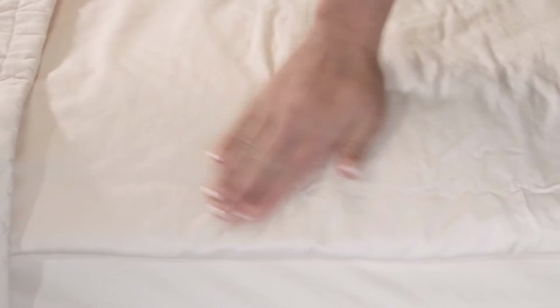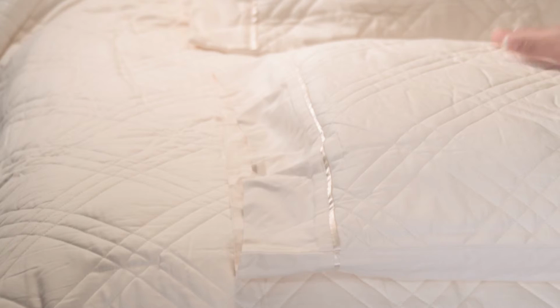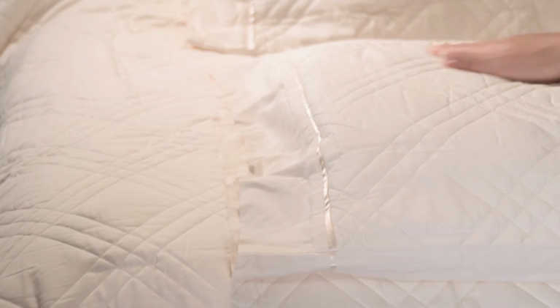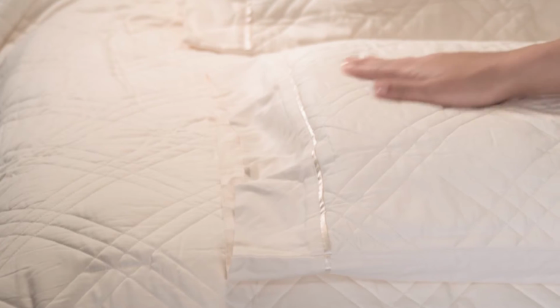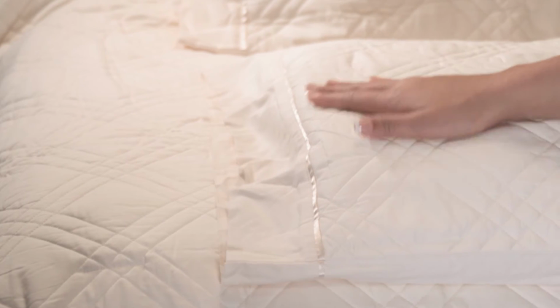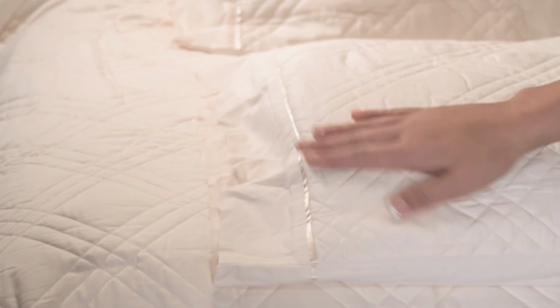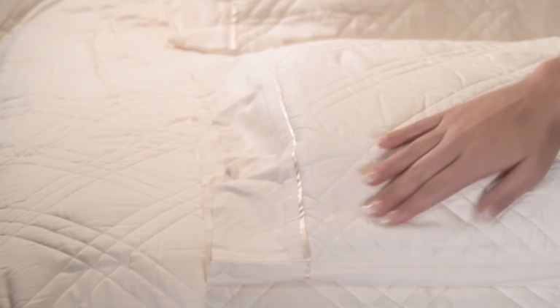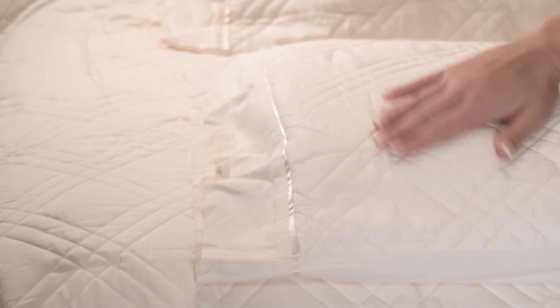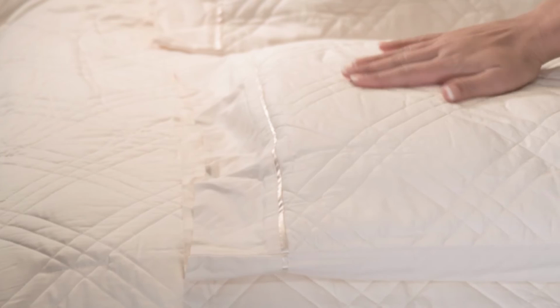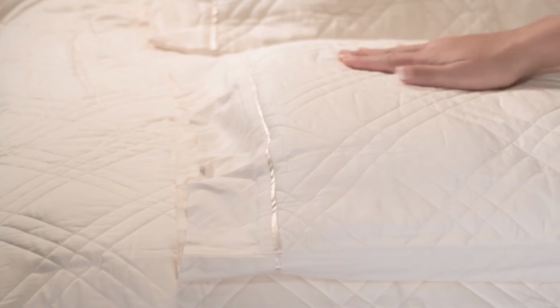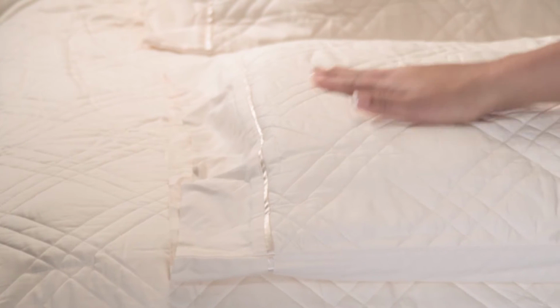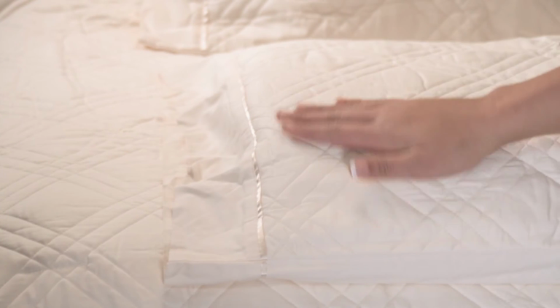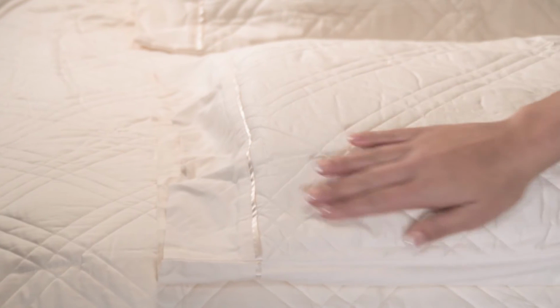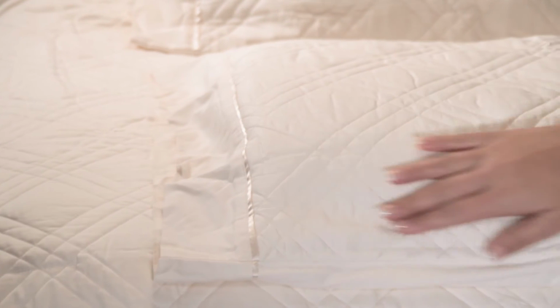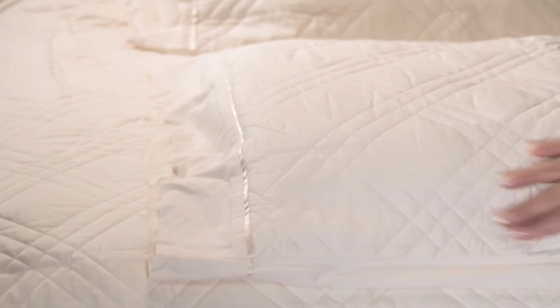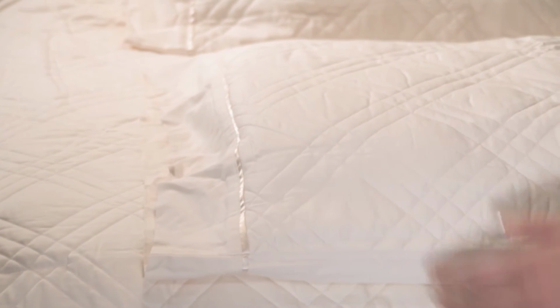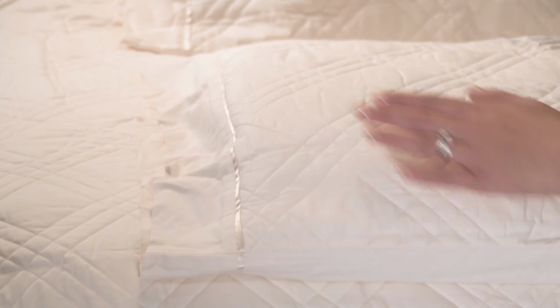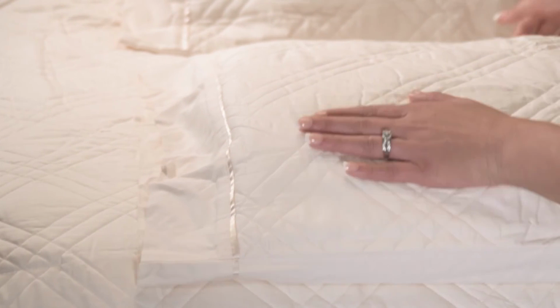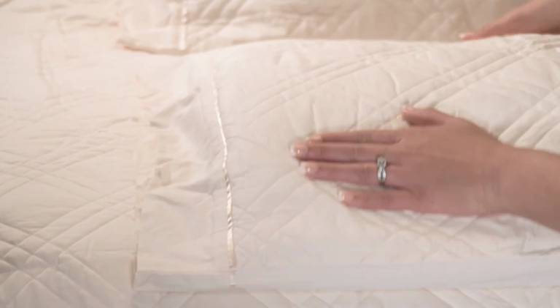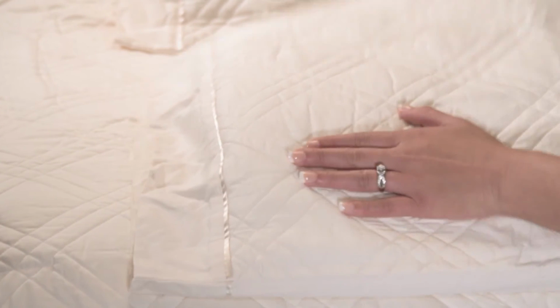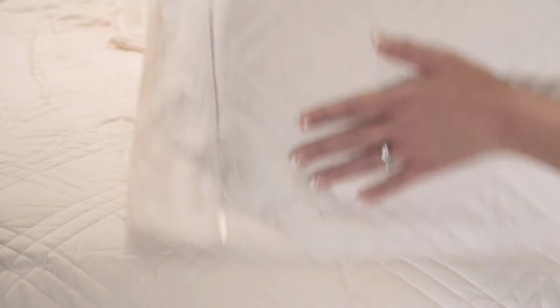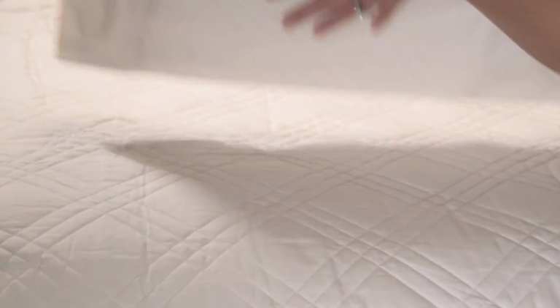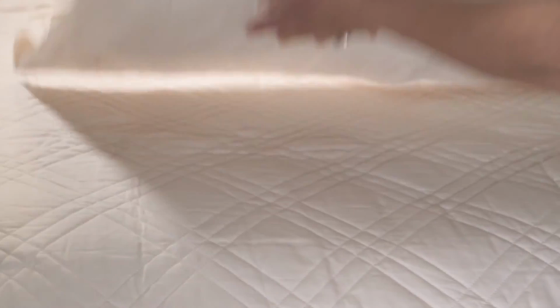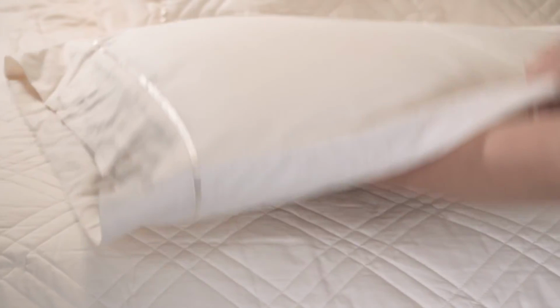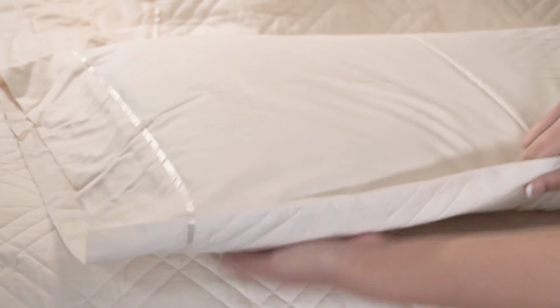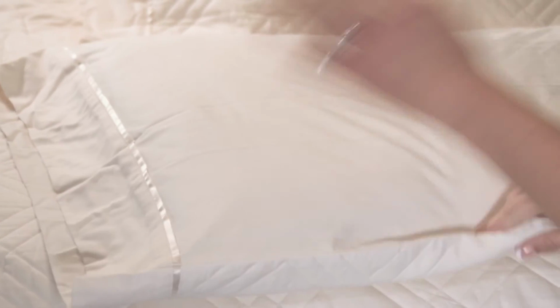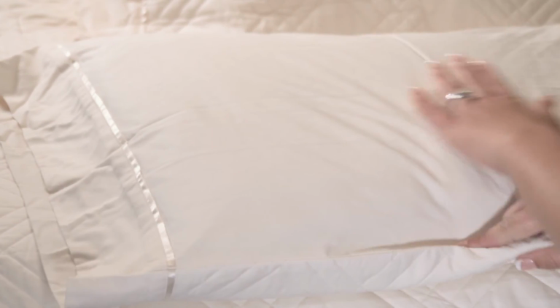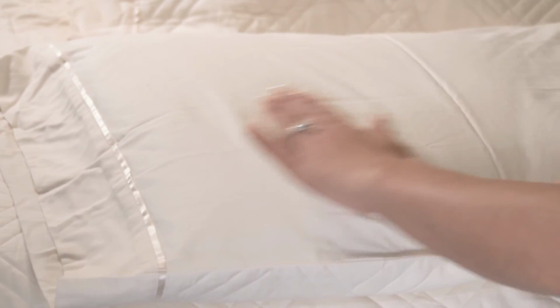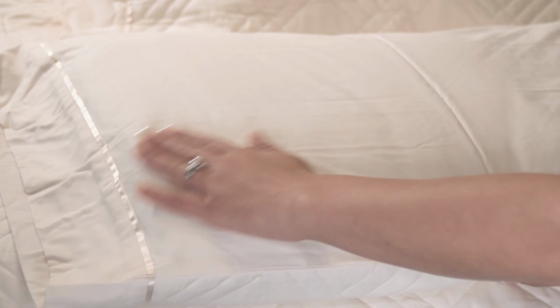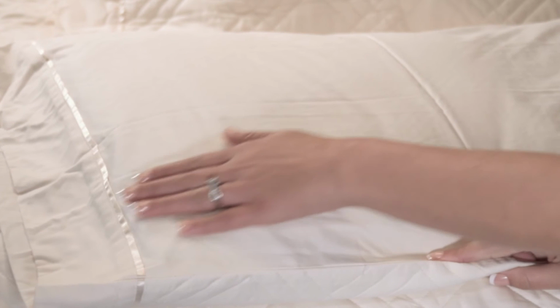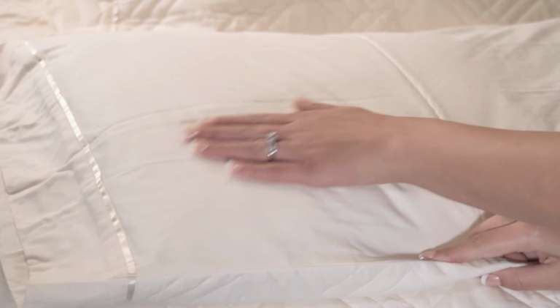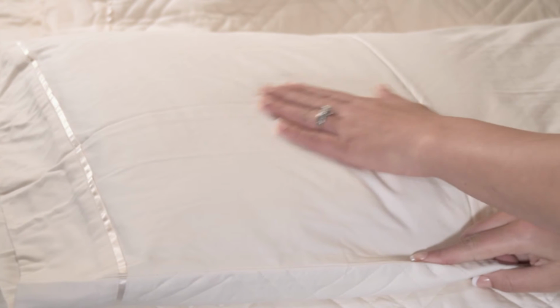And two pillow shams. The quilted shams, just like the quilted flat sheet, are set up for looks on one side and sleeping comfort on the other.